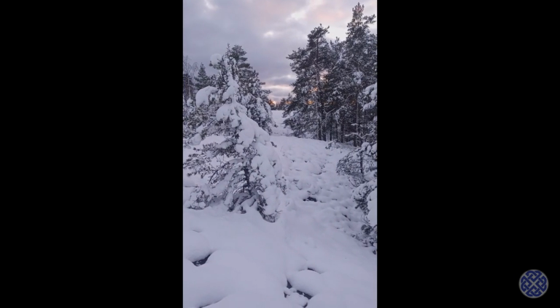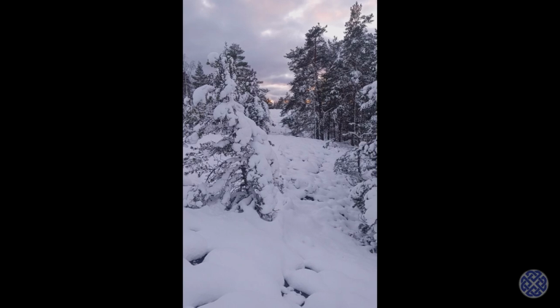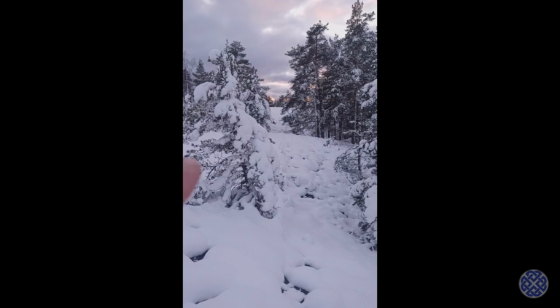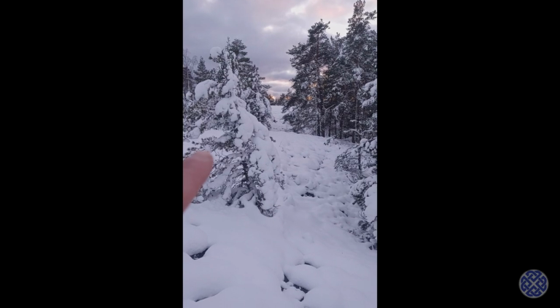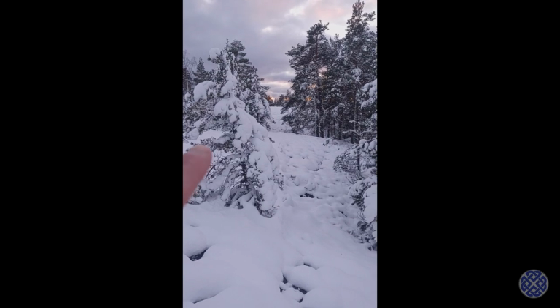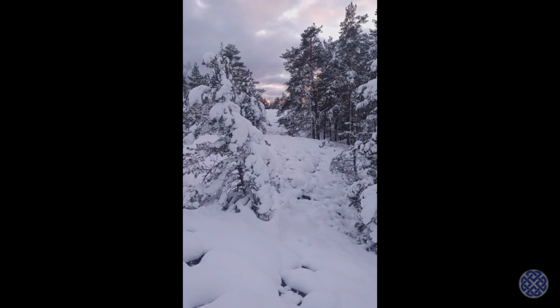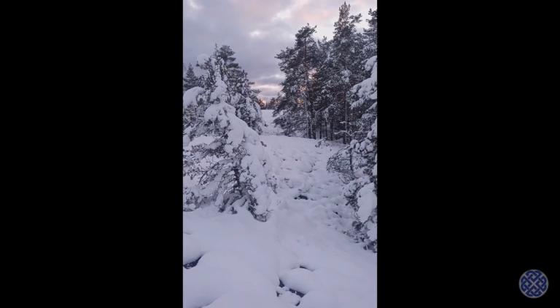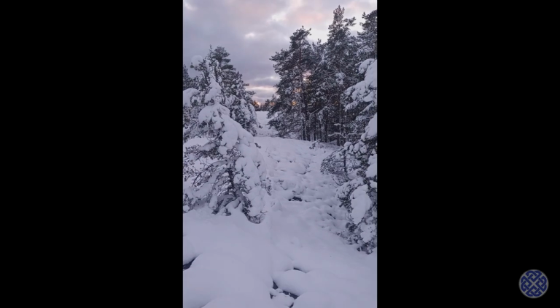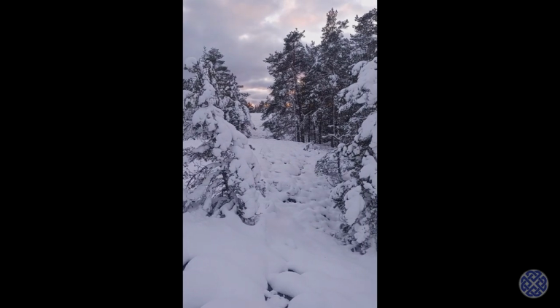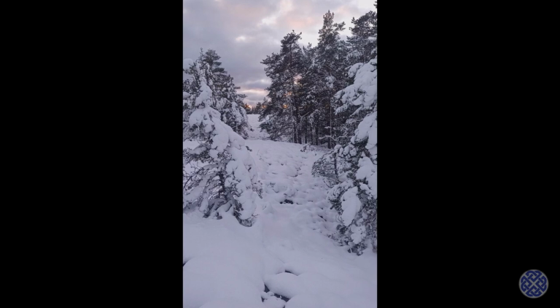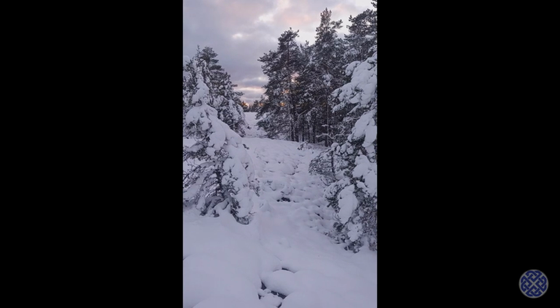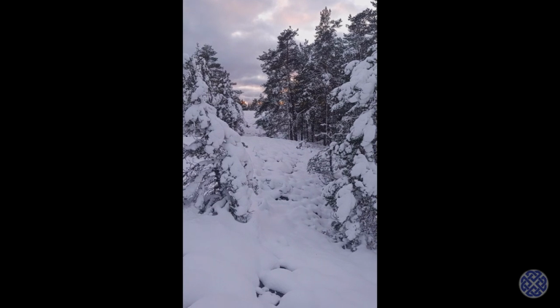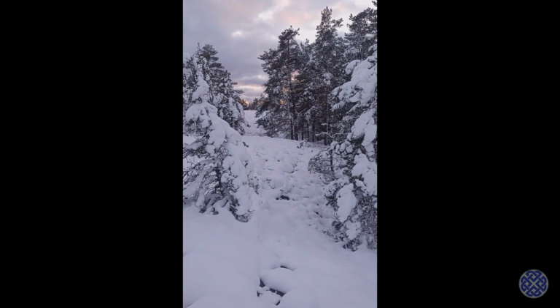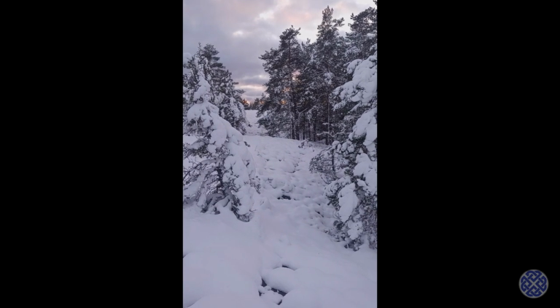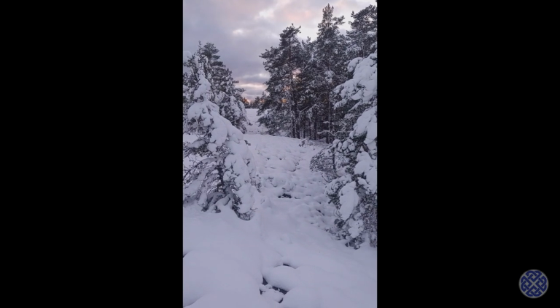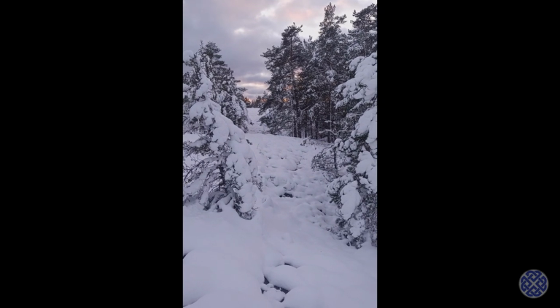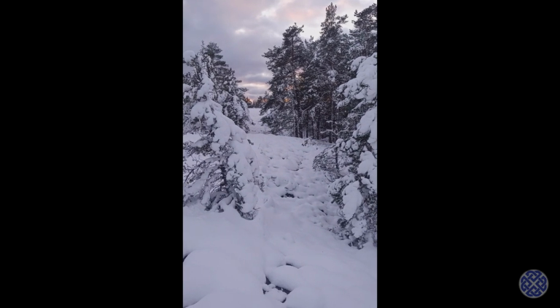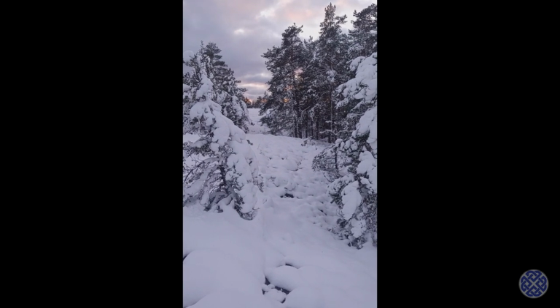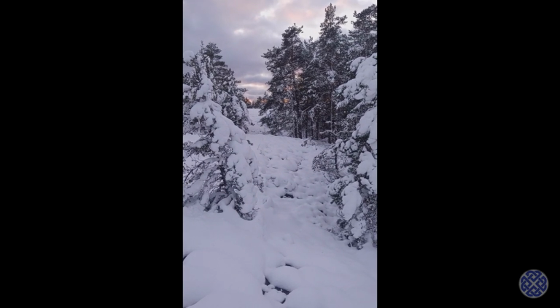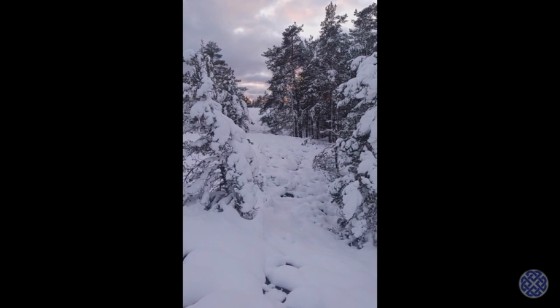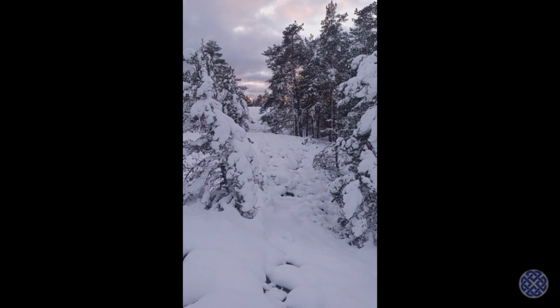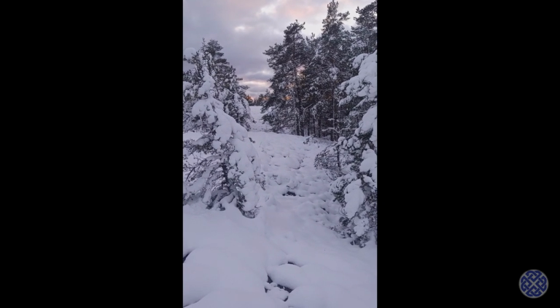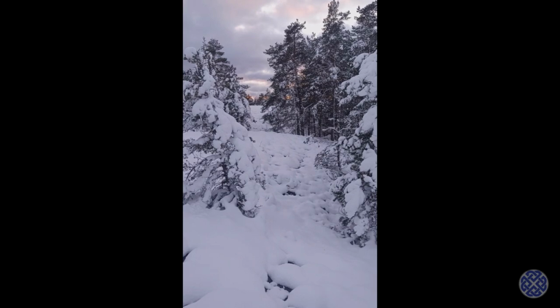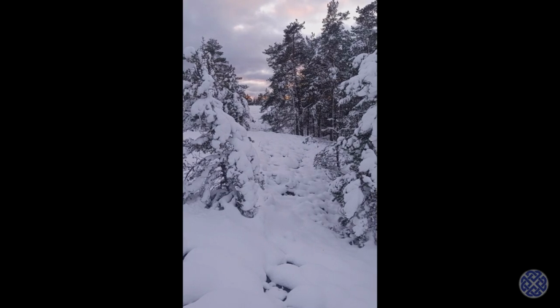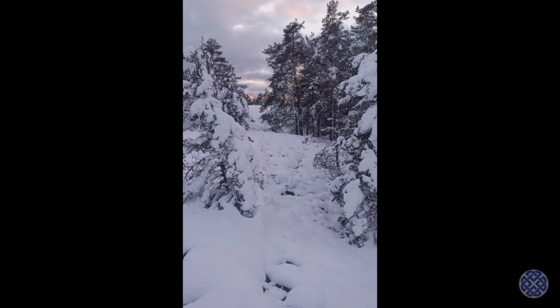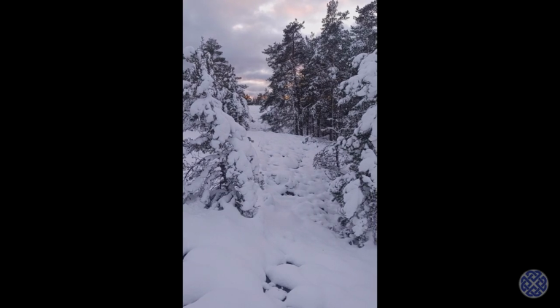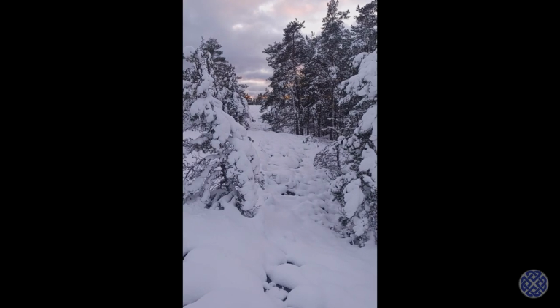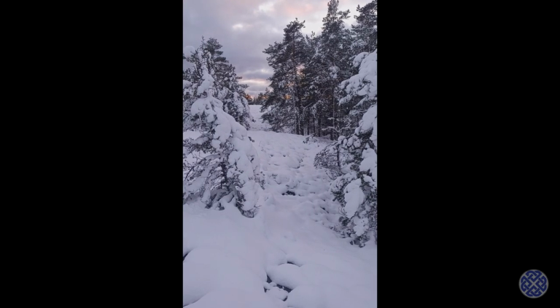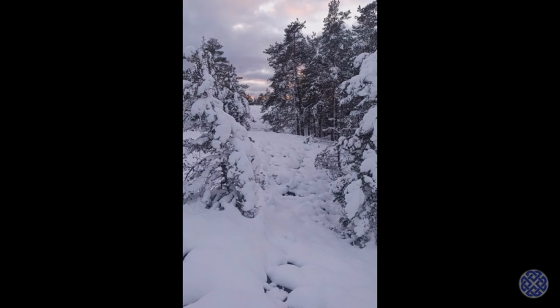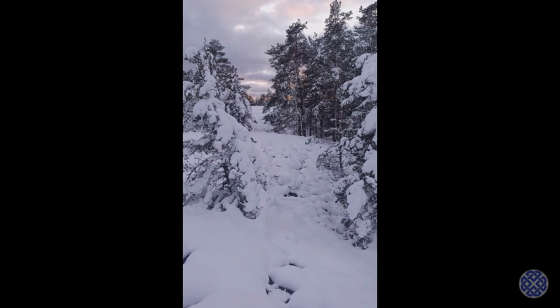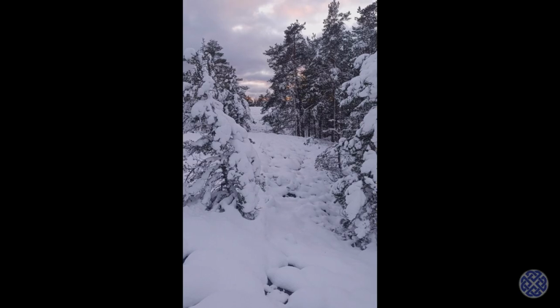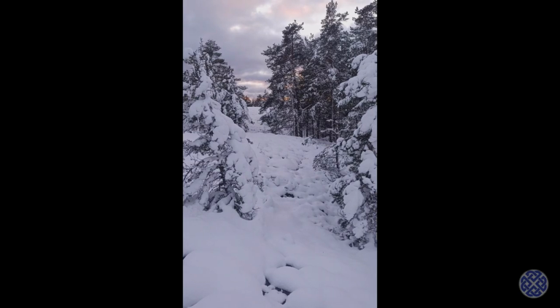I think there you can see the sun has already dropped below the horizon. But yeah, nice to be here, and really nice to be outdoors winter camping again.